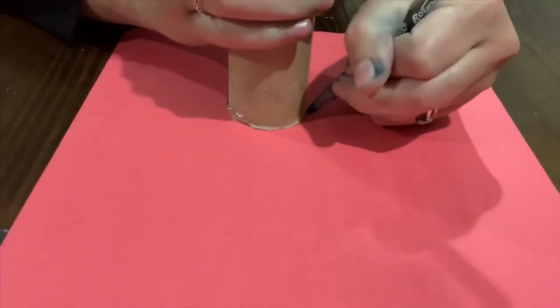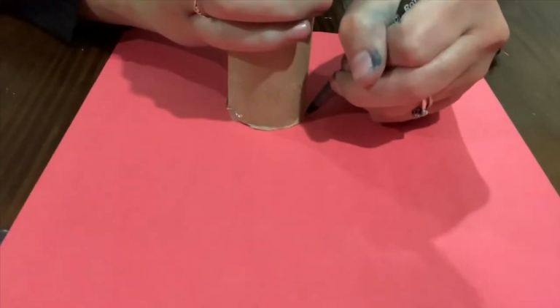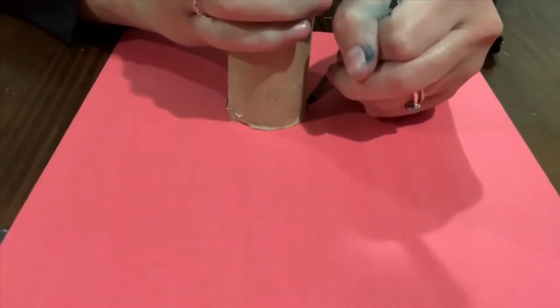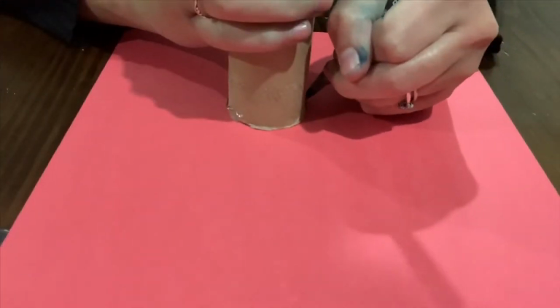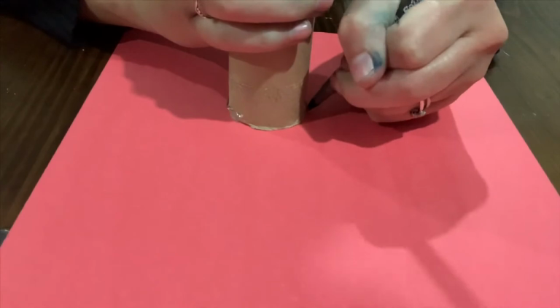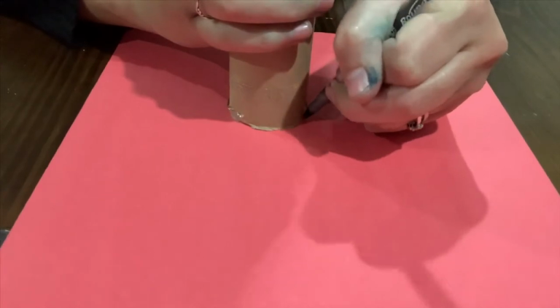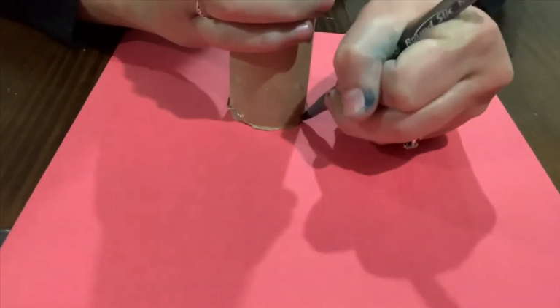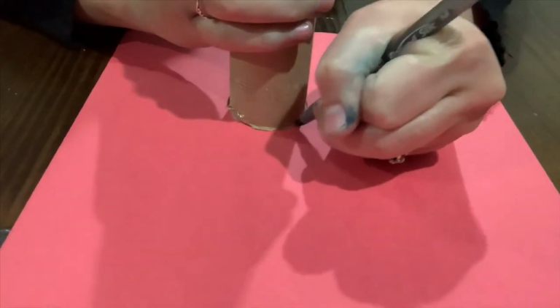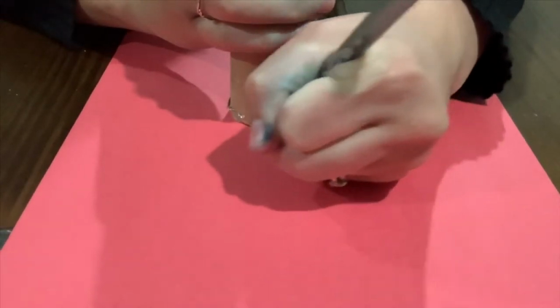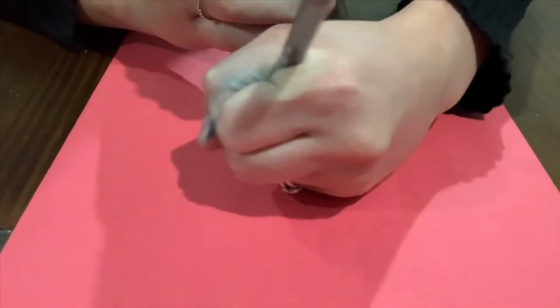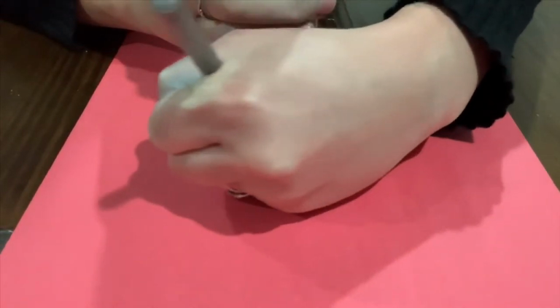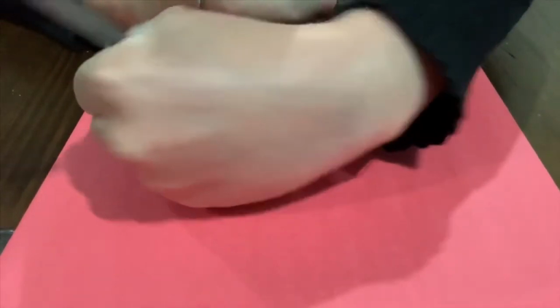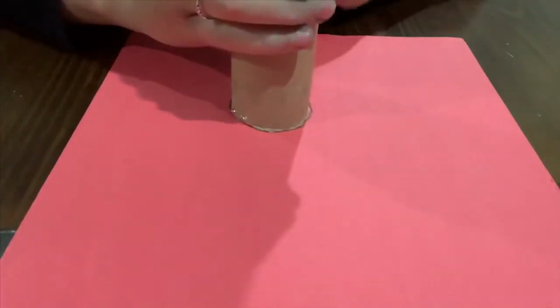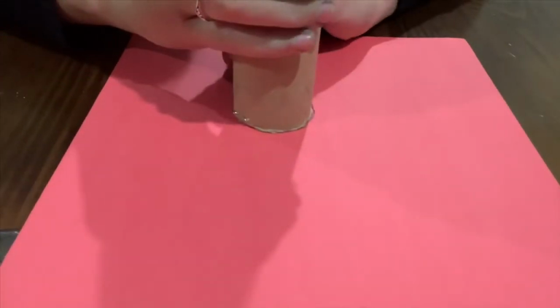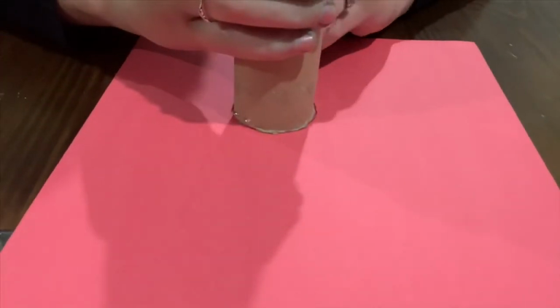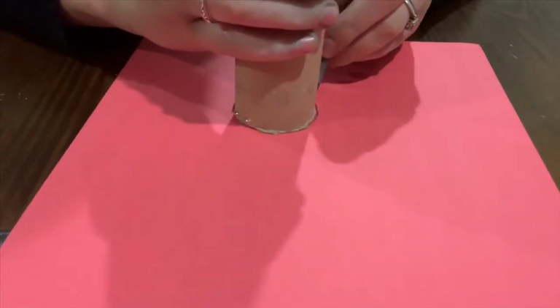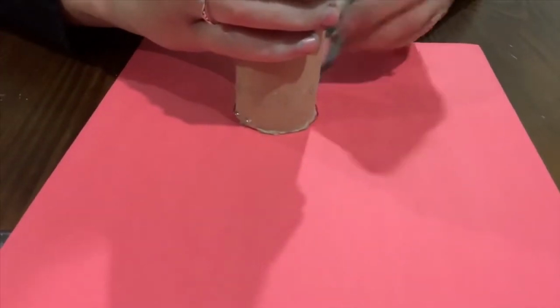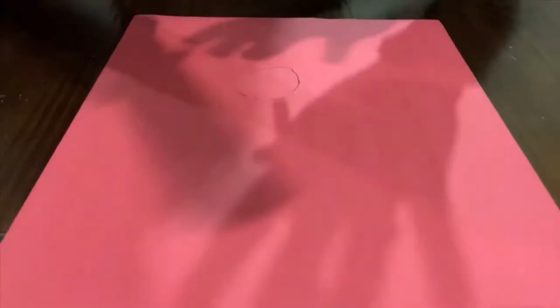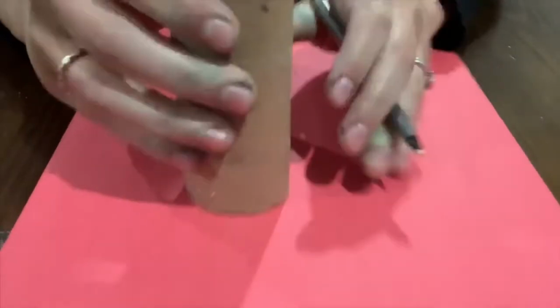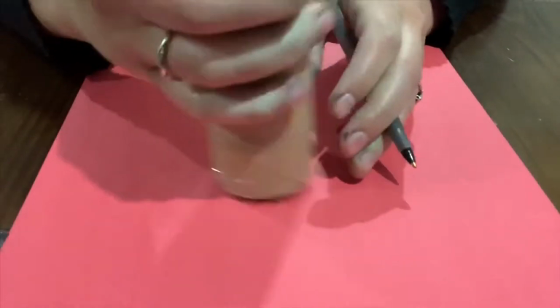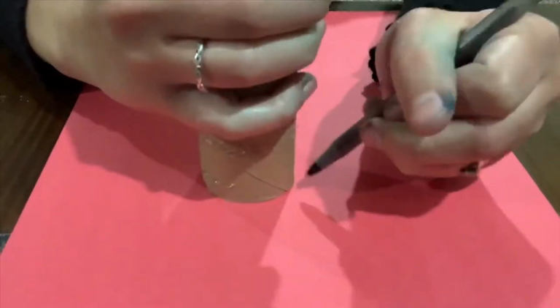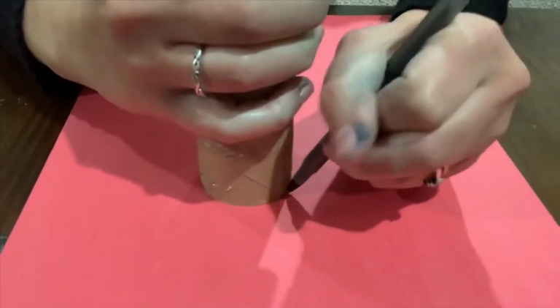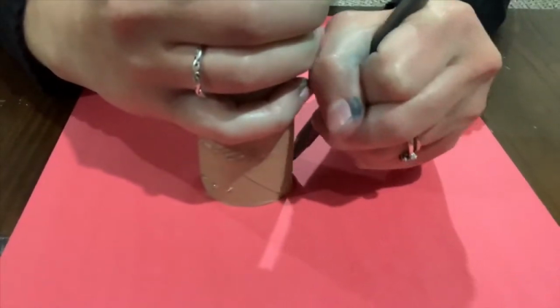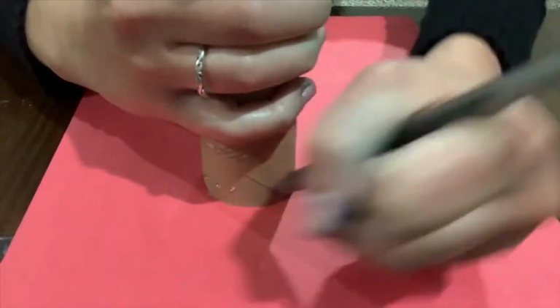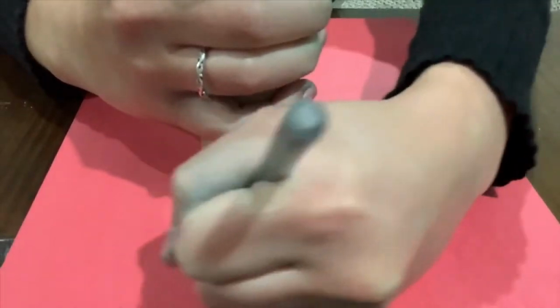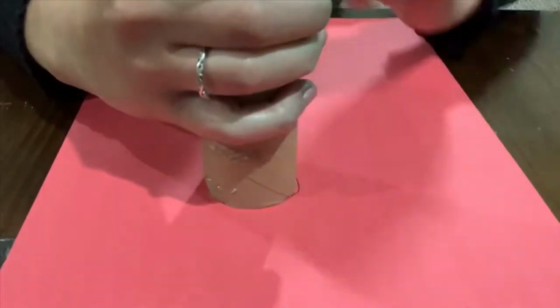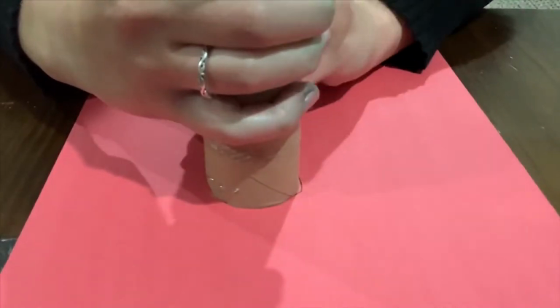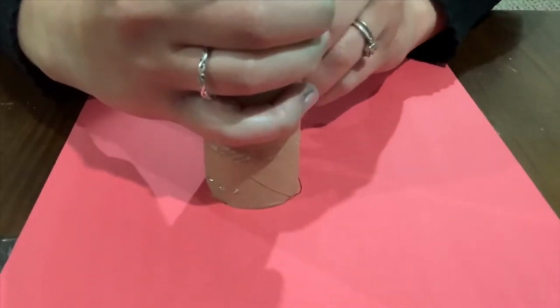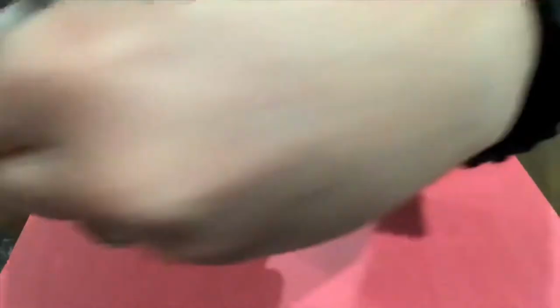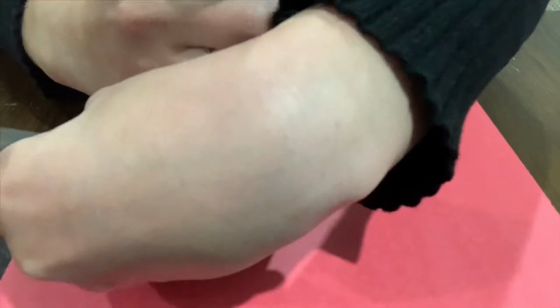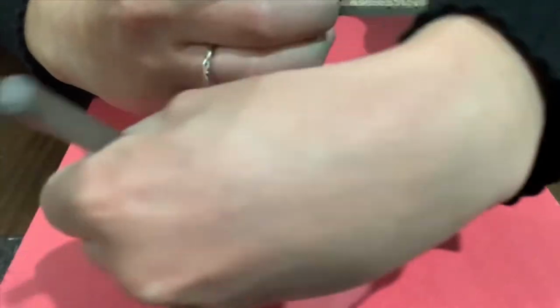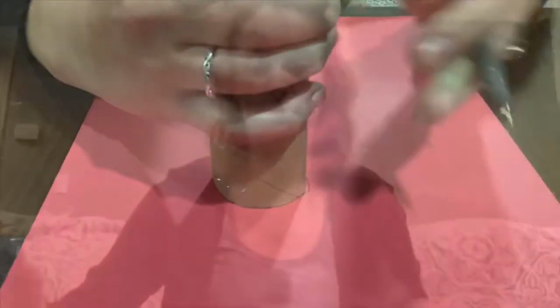From there we're going to use the construction paper and a pen and we're going to trace a circle around the paper towel roll. The circle doesn't have to be perfect — you just need to eyeball it so that when we cut it you have an idea of how big the circle needs to be.